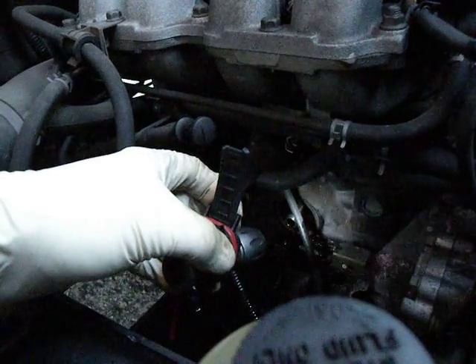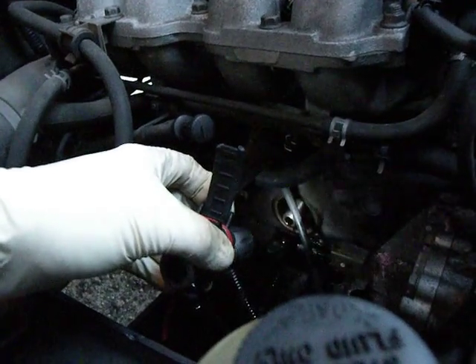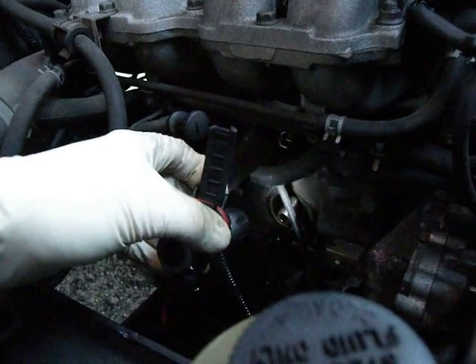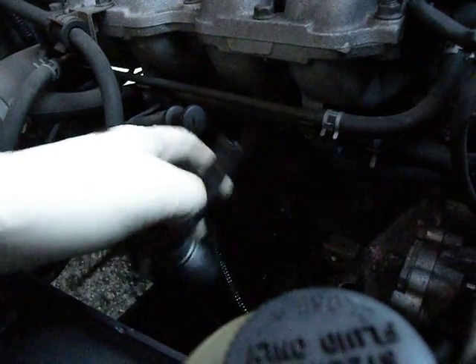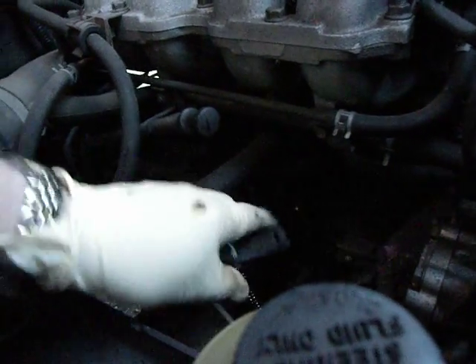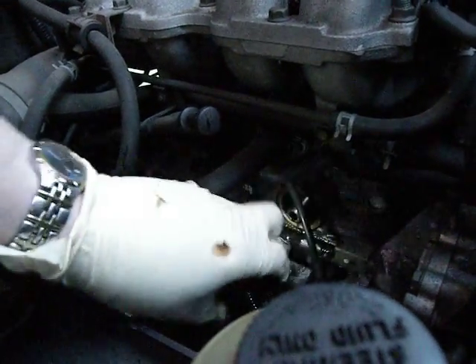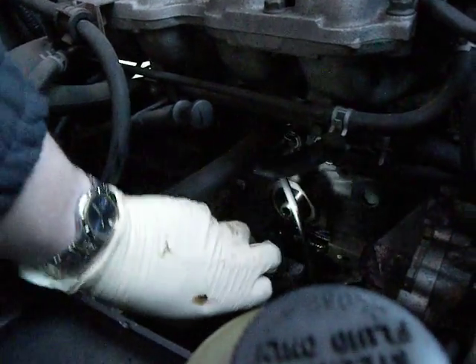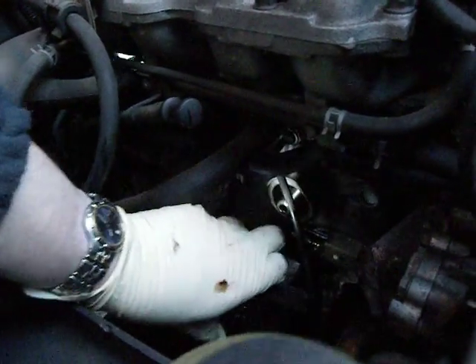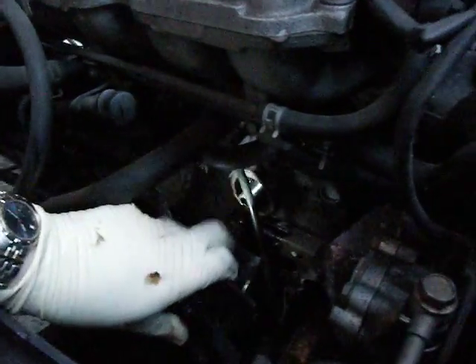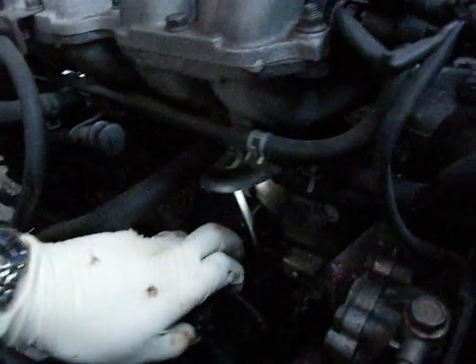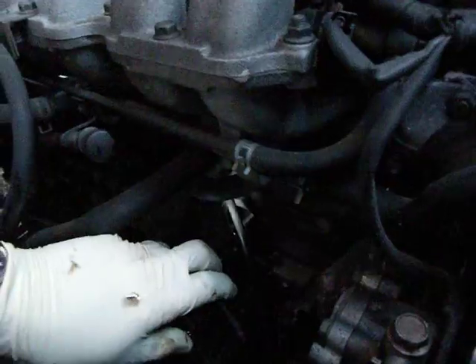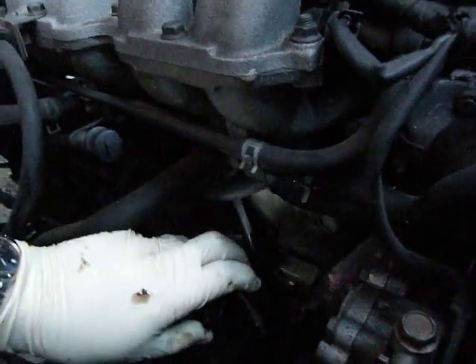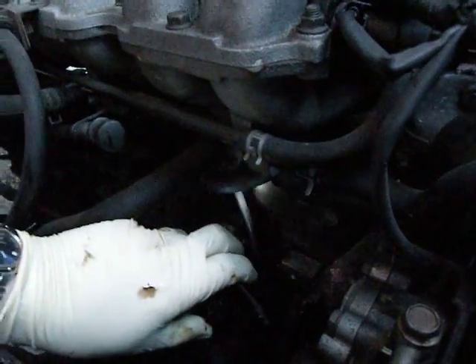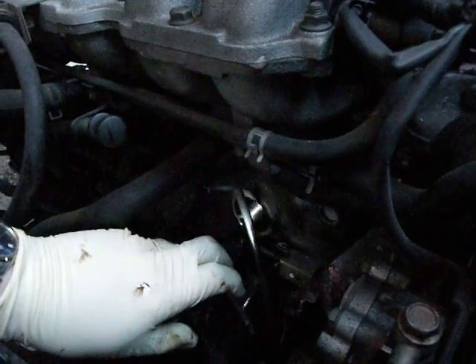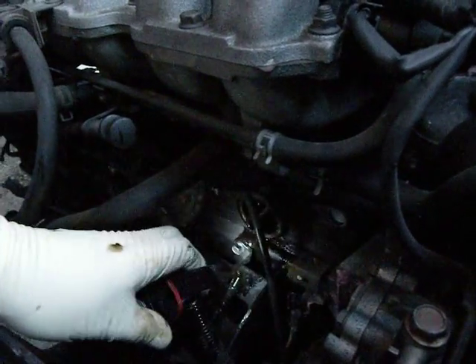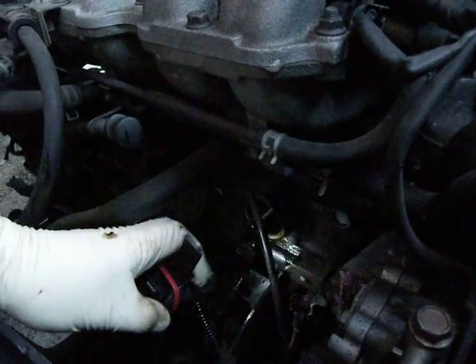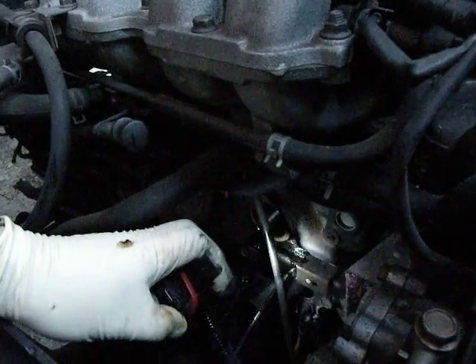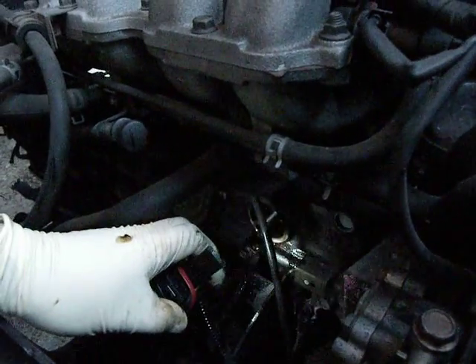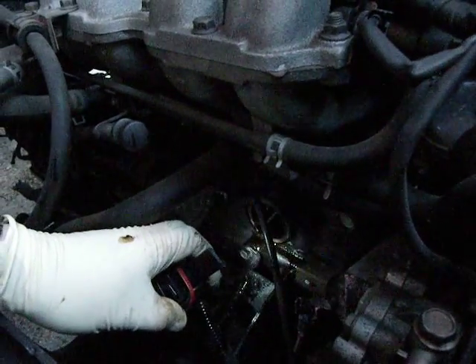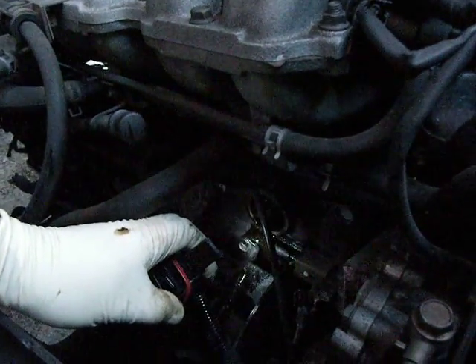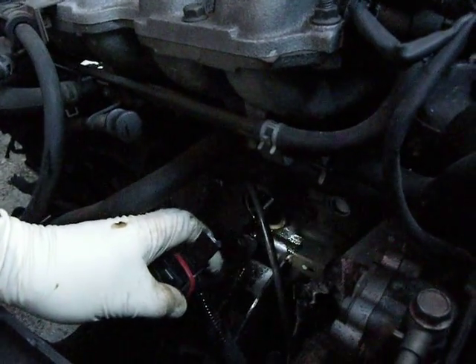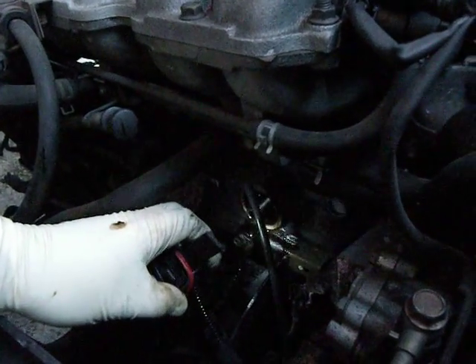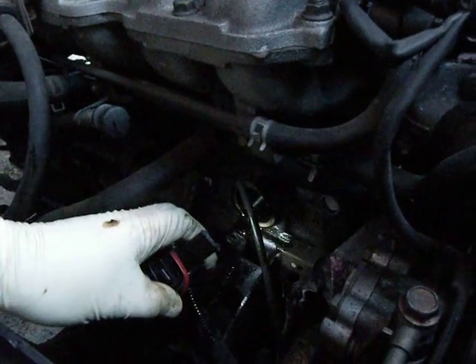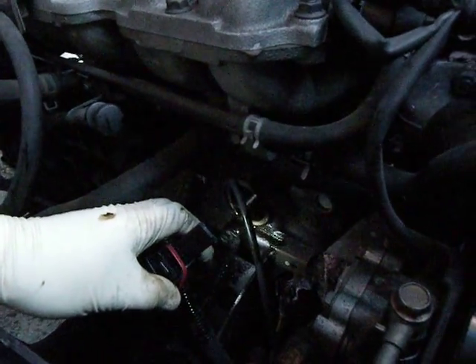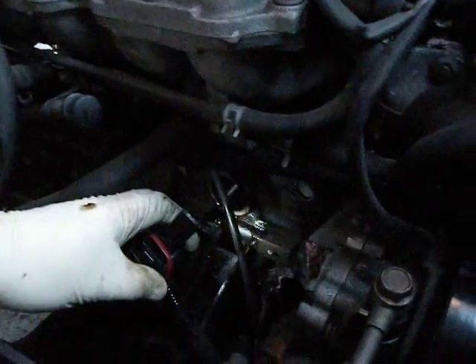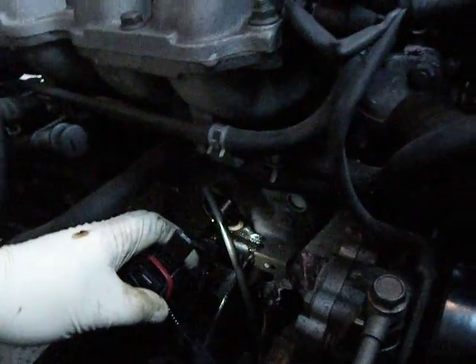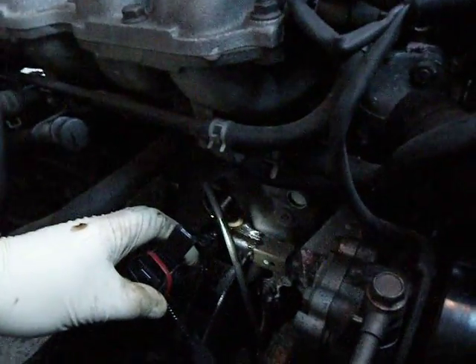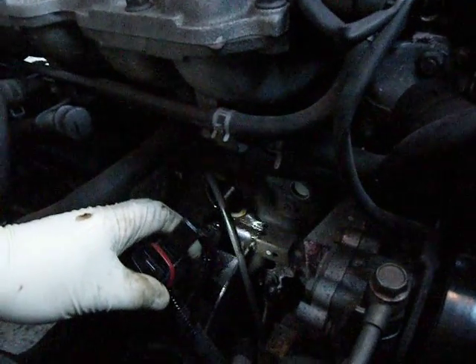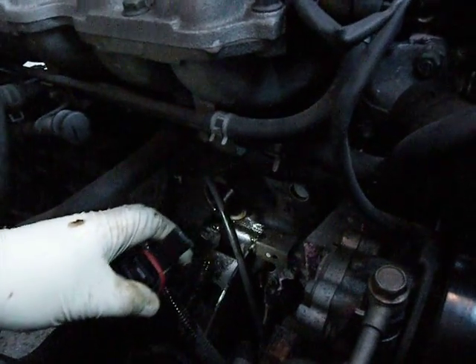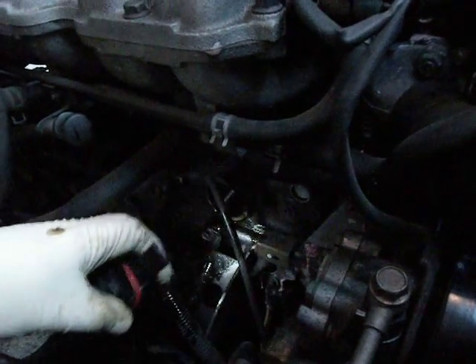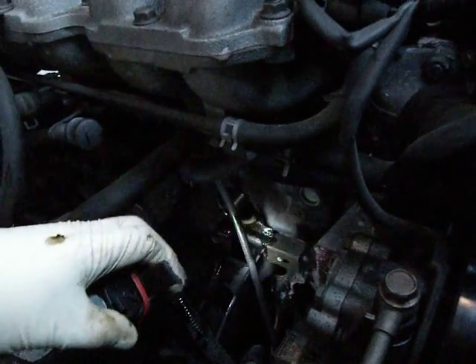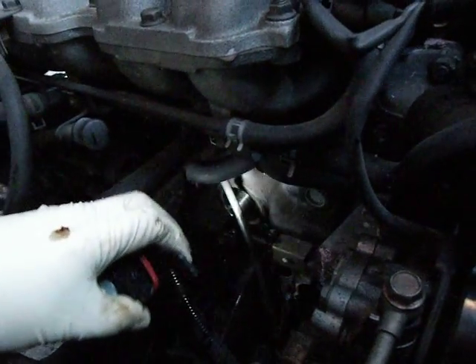See there — the threaded bit. It goes on there, and notice that's where the oil comes spurting out when you take it off, because it's on its side. That's just what happens.